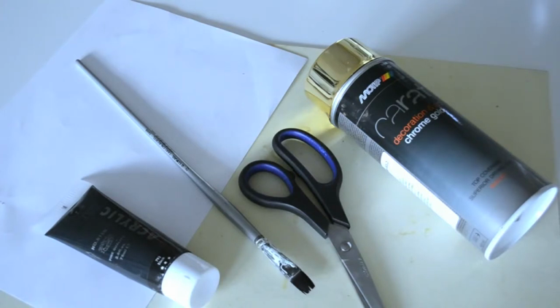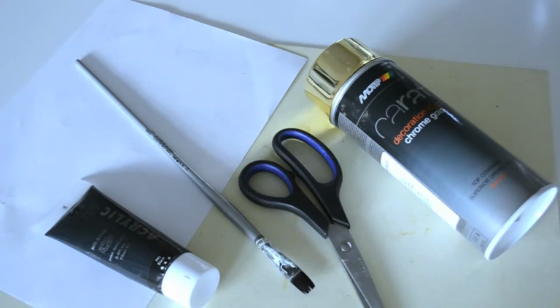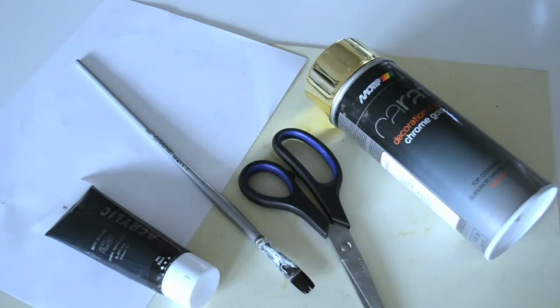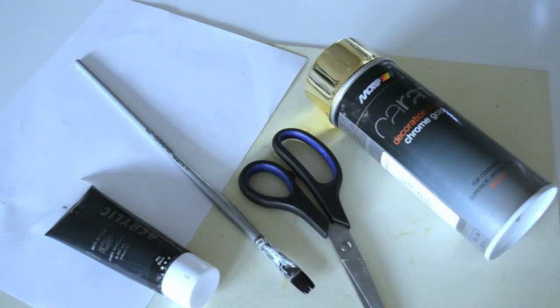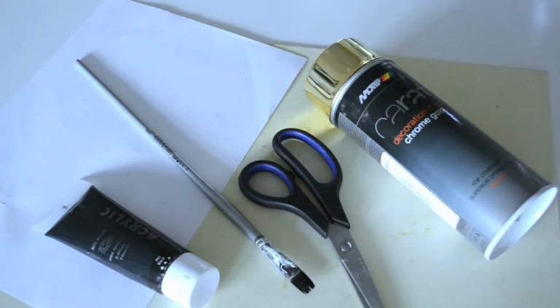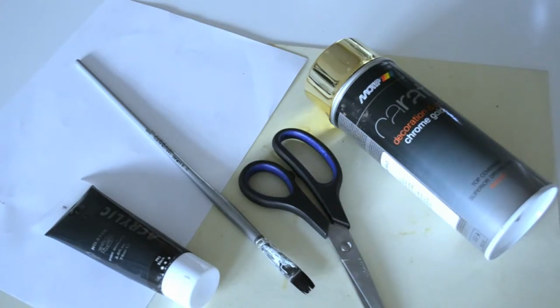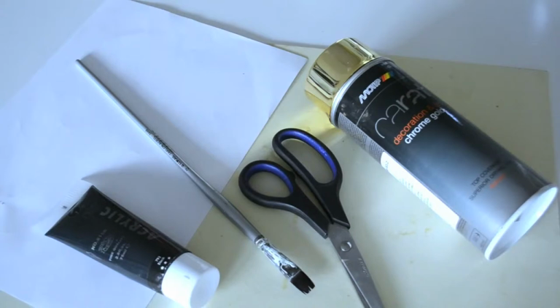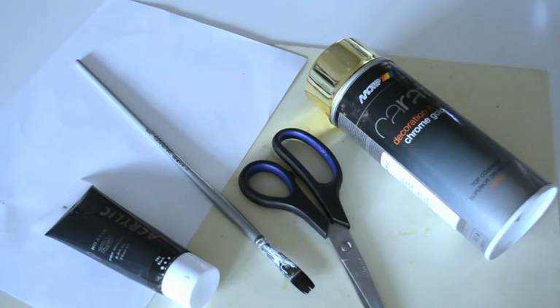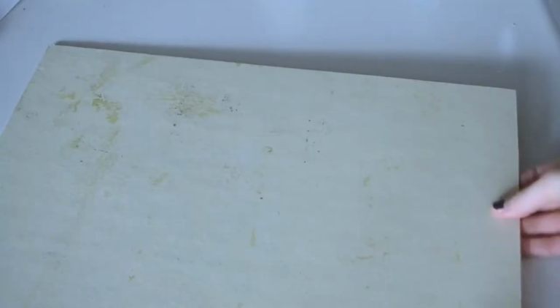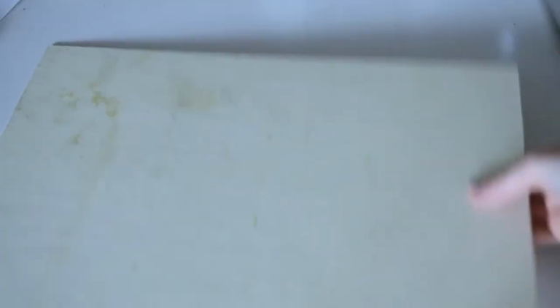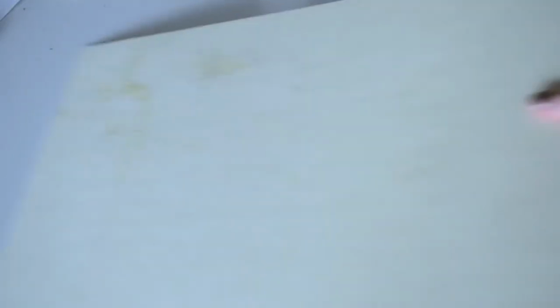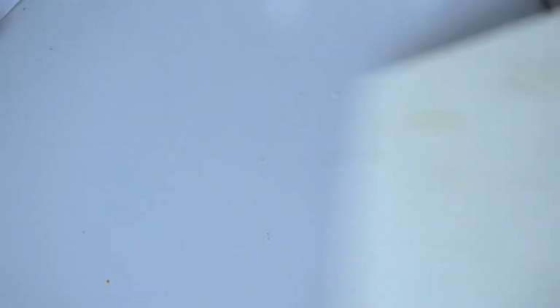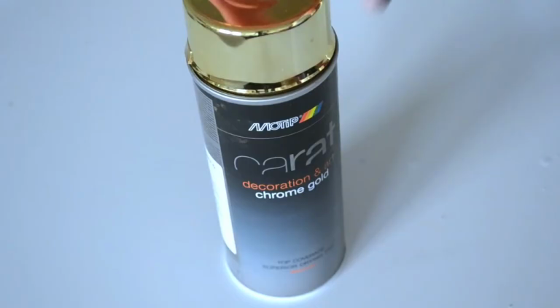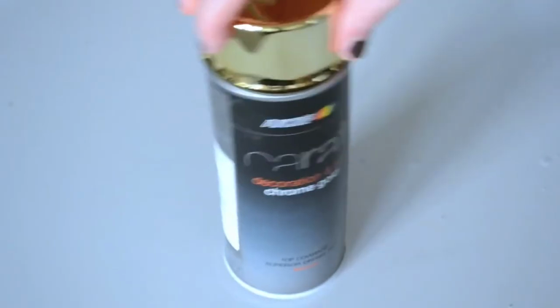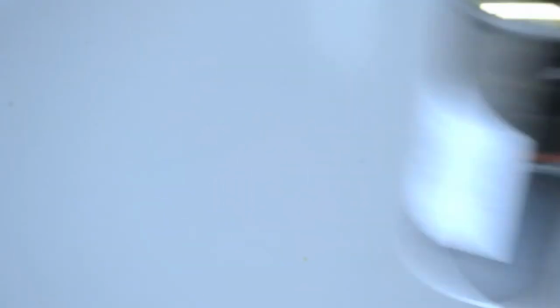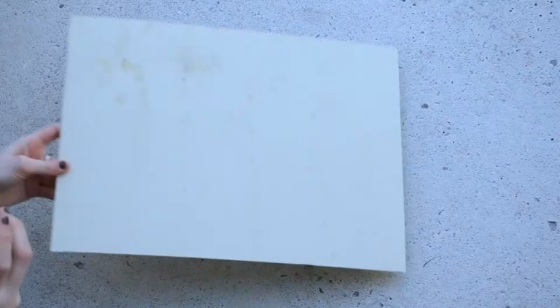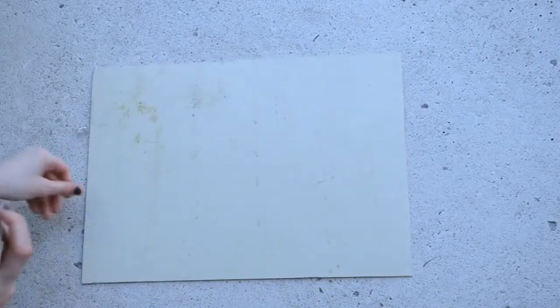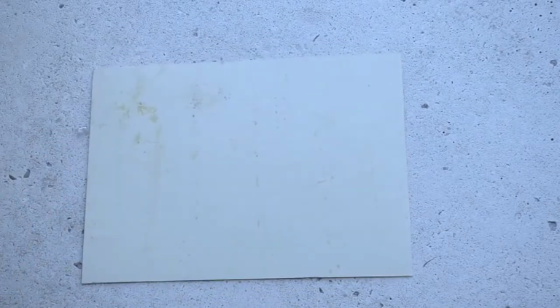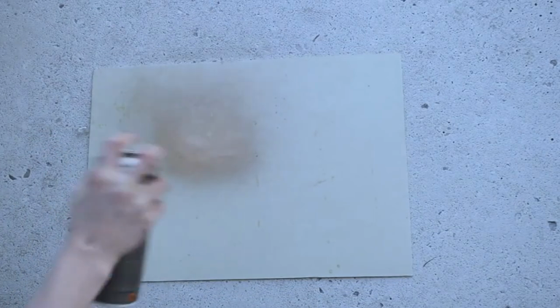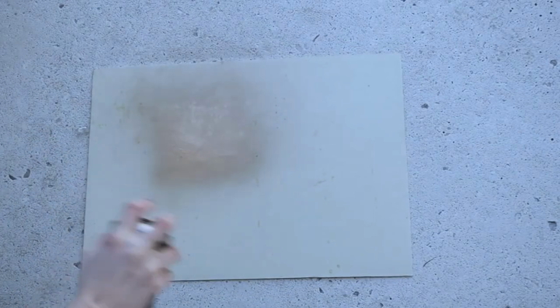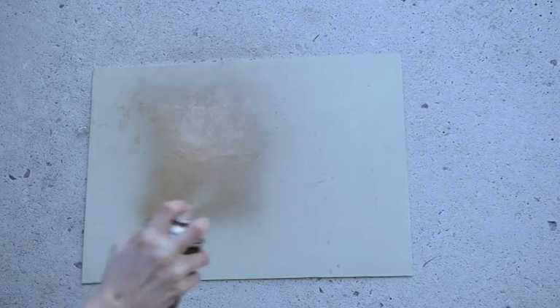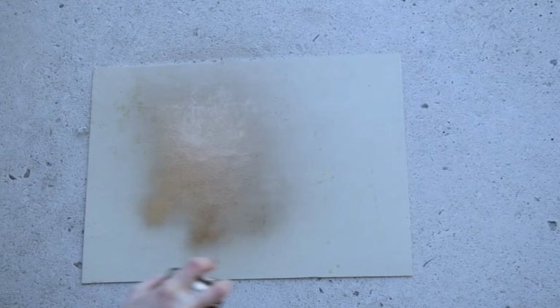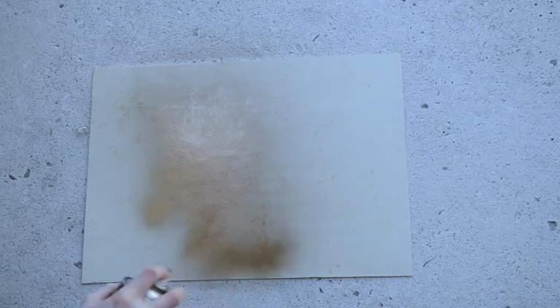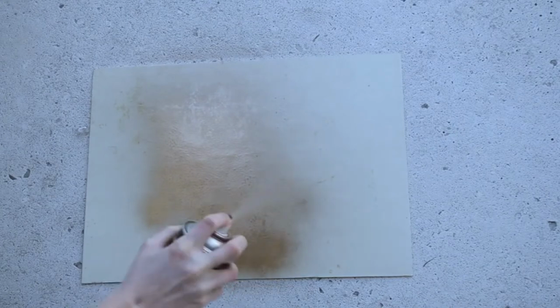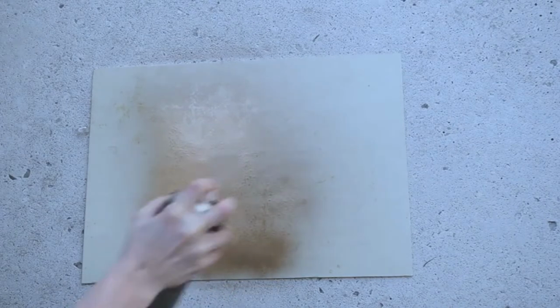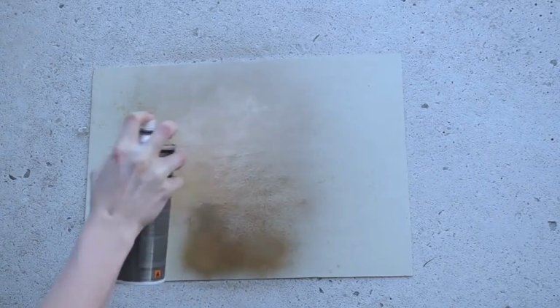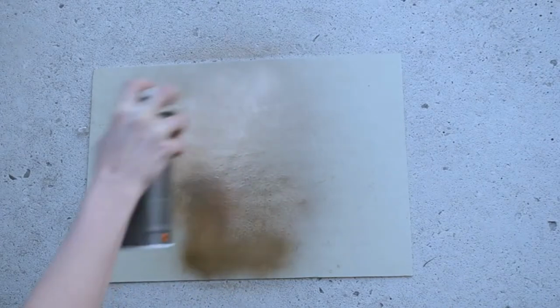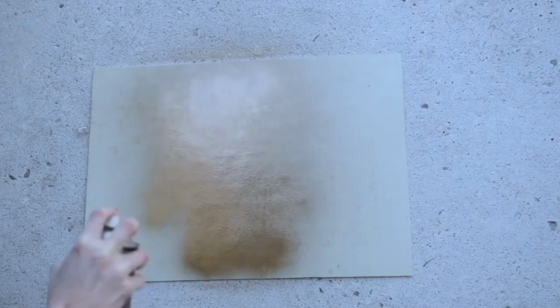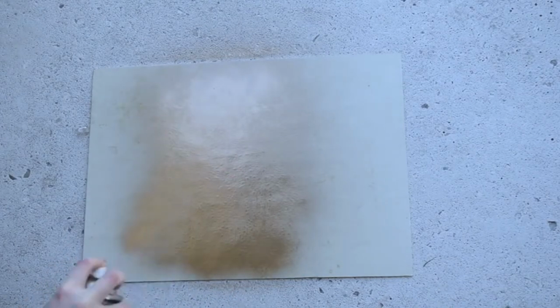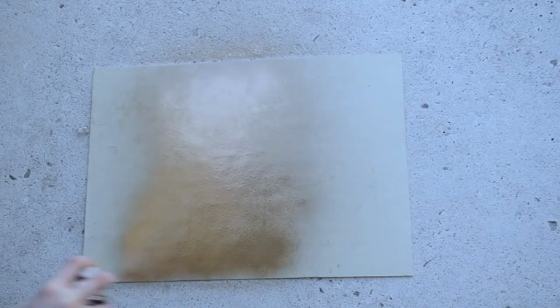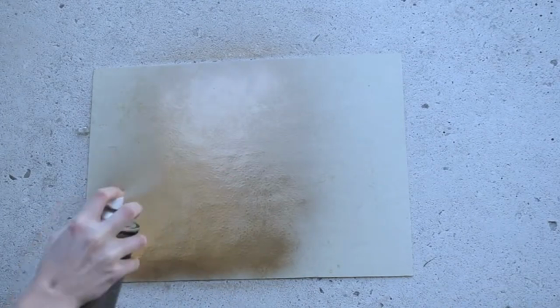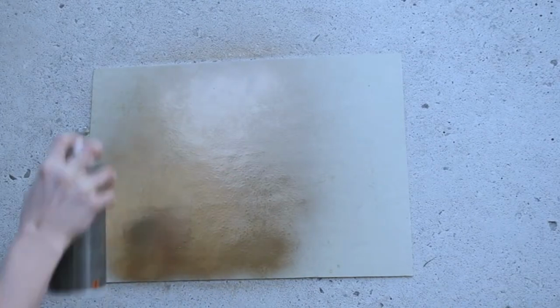I think that's everything, so let's just get into it. Take the board outside because we're going to spray it with gold spray — it's not good to do this inside. Just spray the whole board.